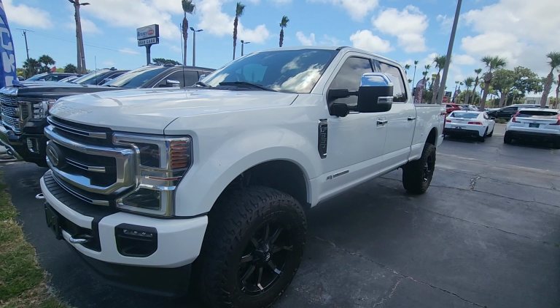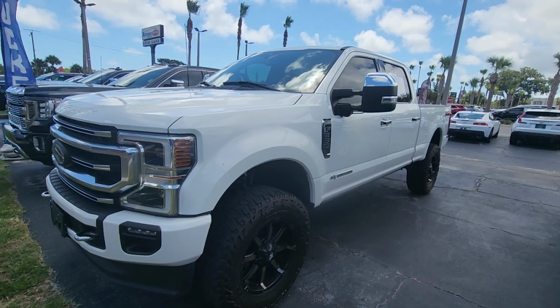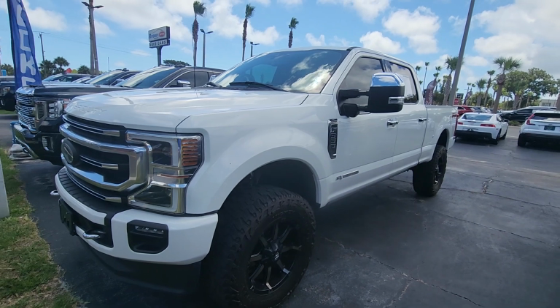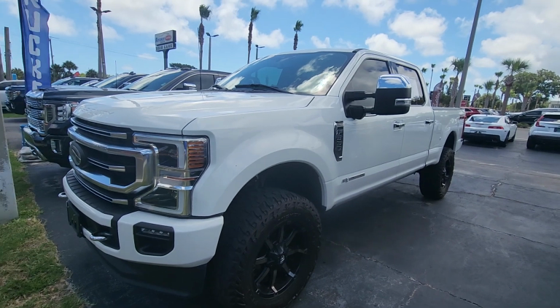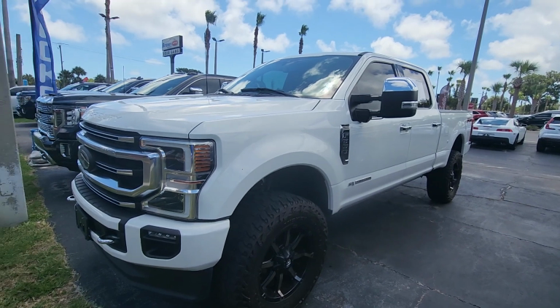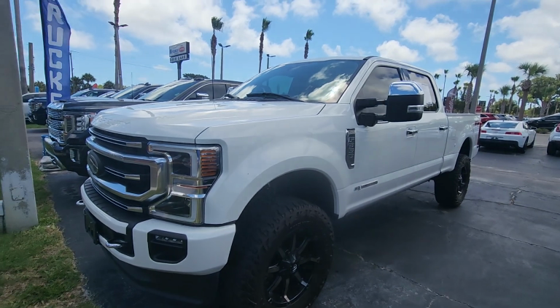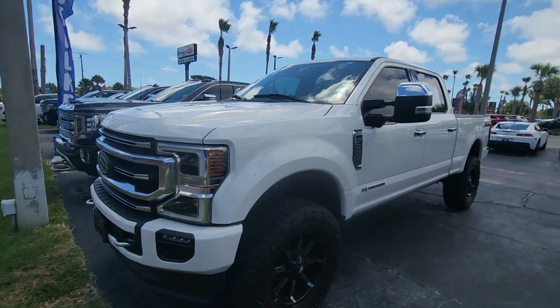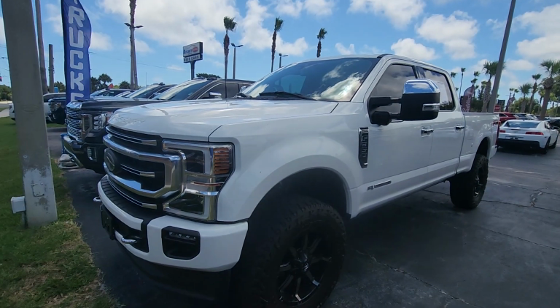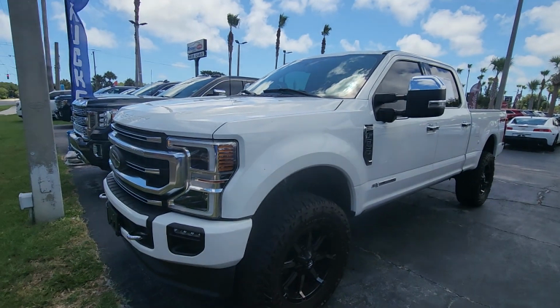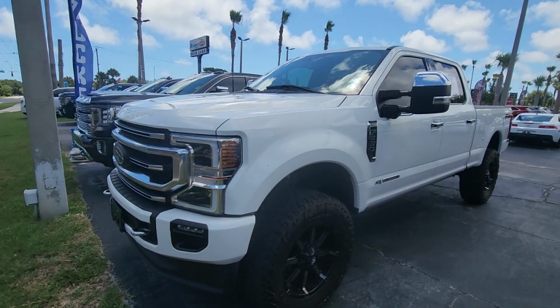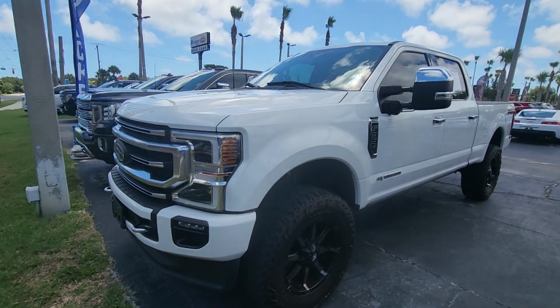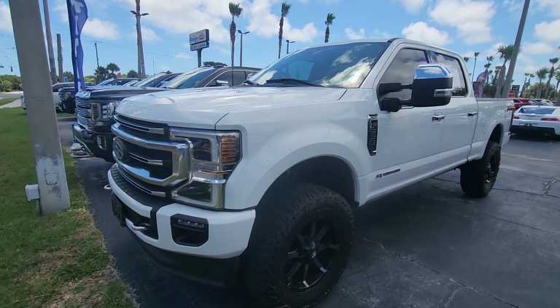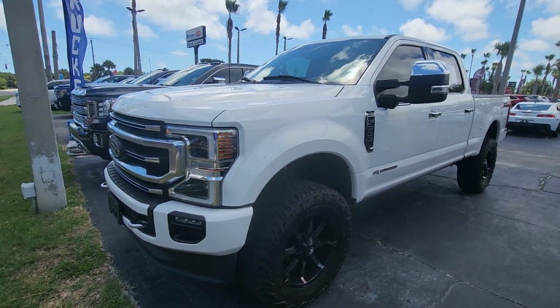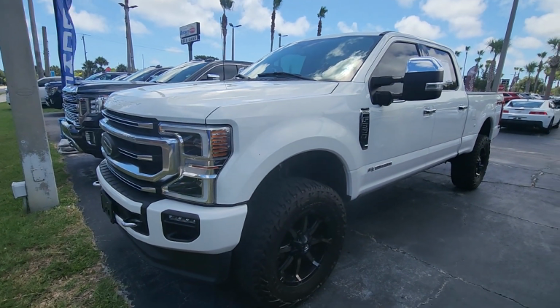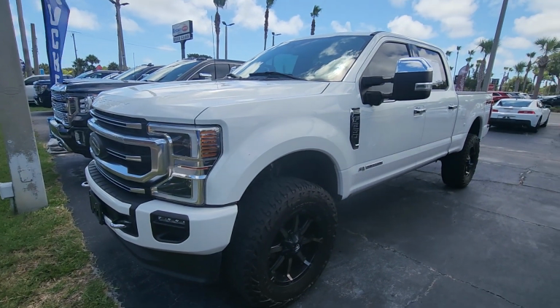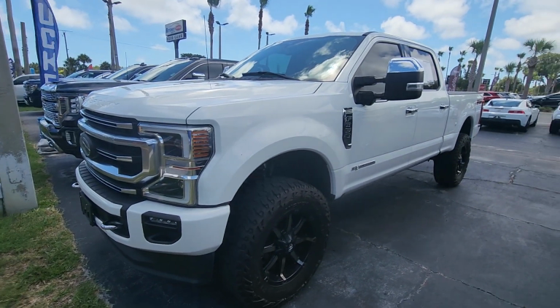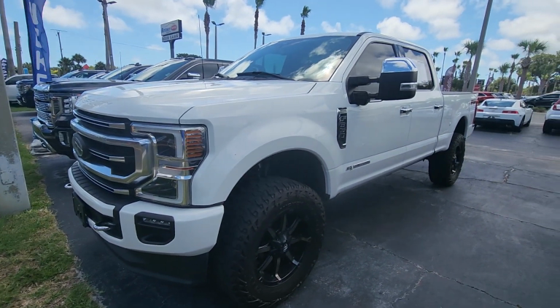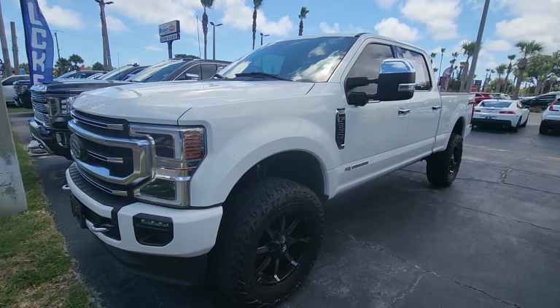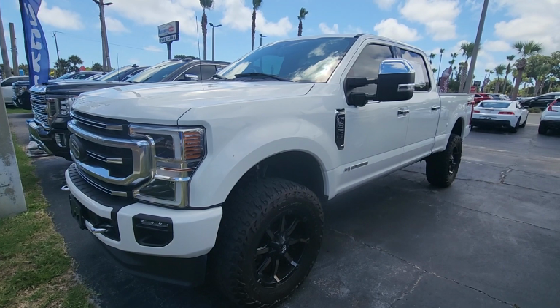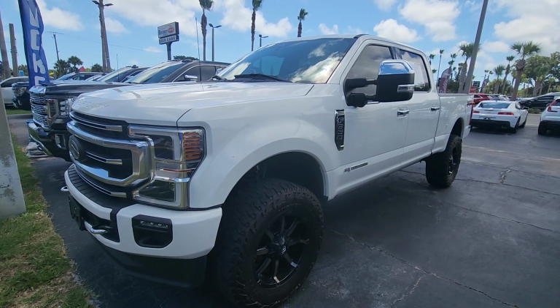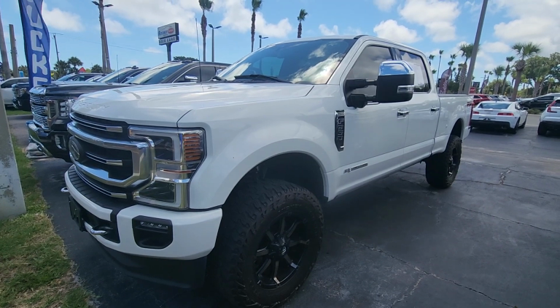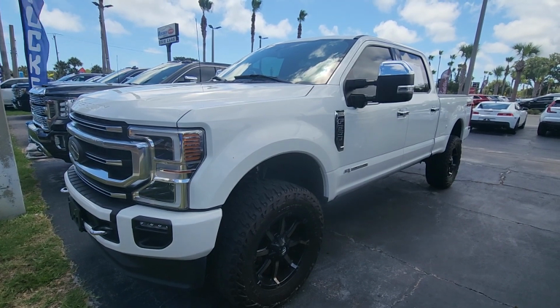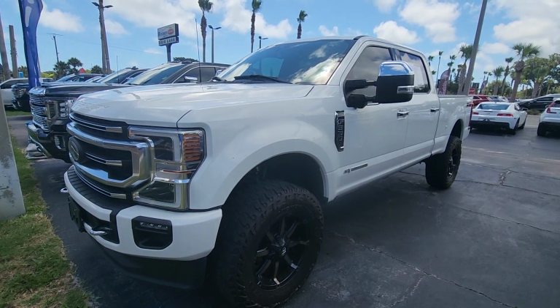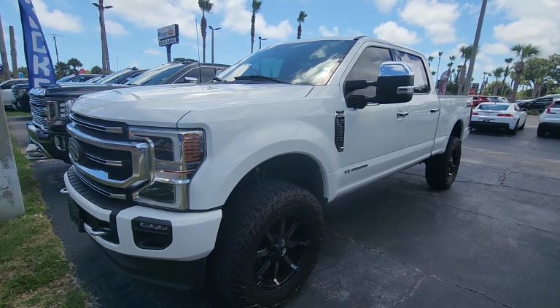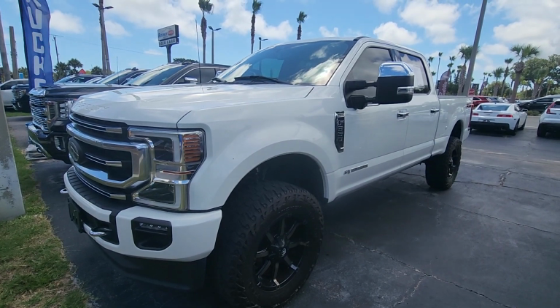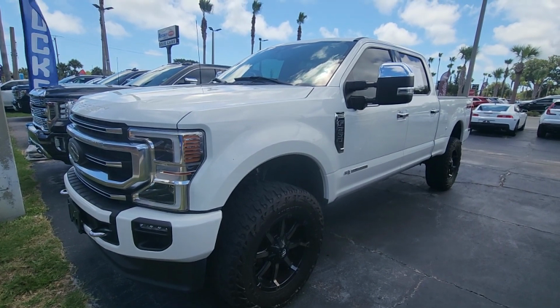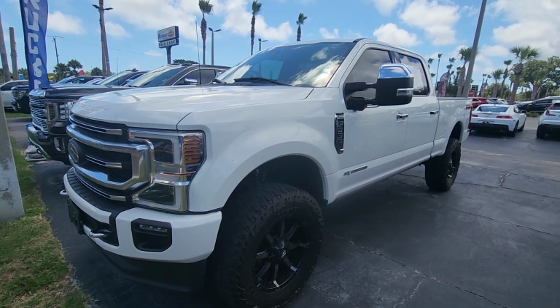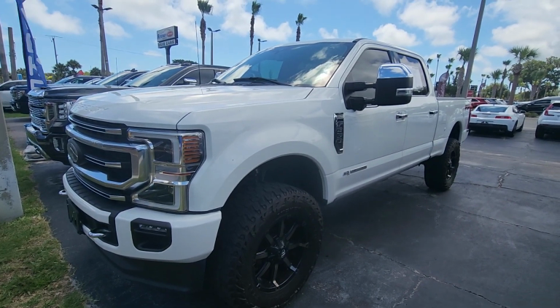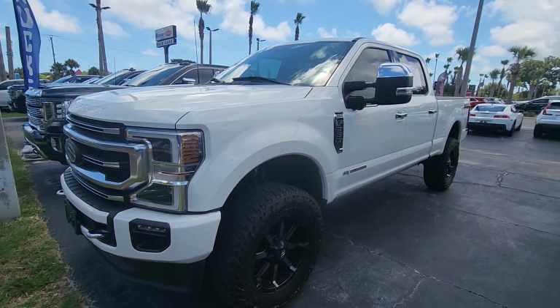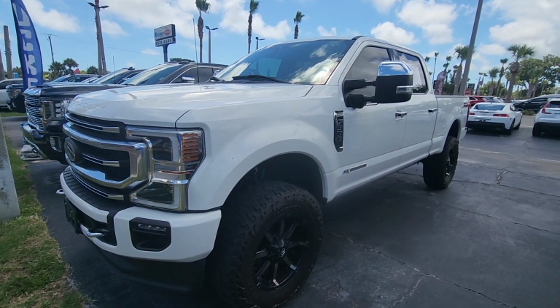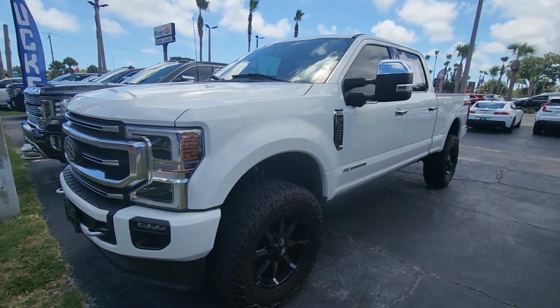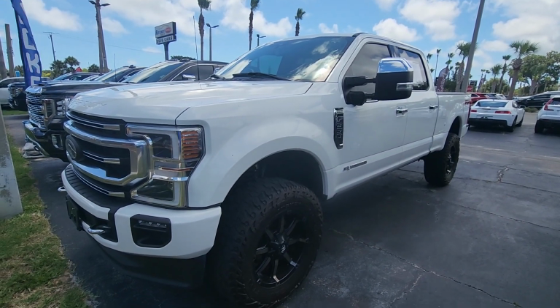Hello, Mr. Starvitz. This is Andy Chubb at Richie Autos in Daytona Beach. Here's a brief video on the 2022 Ford Super Duty F350 Platinum that you inquired about online.